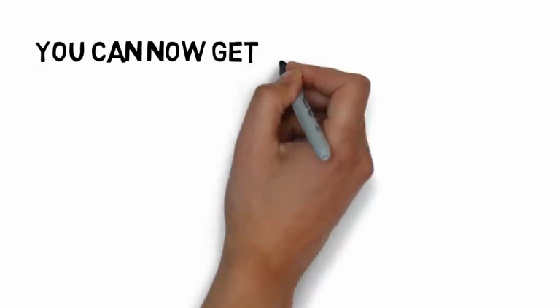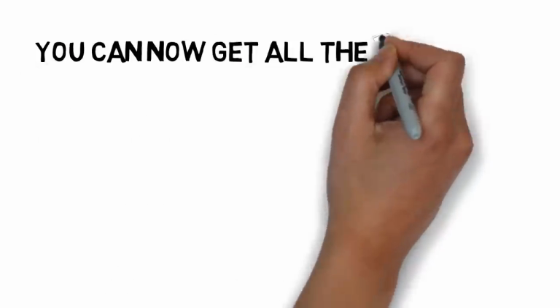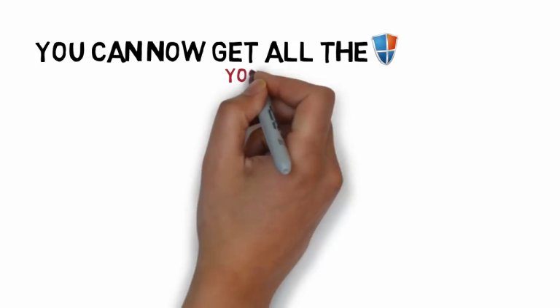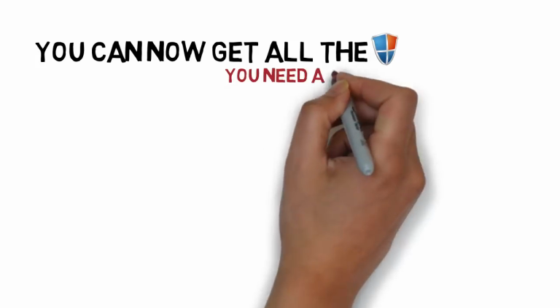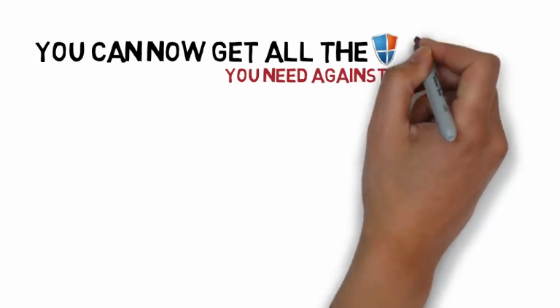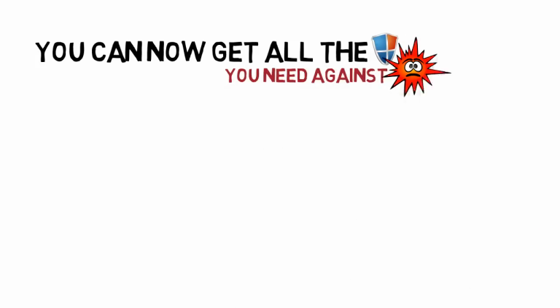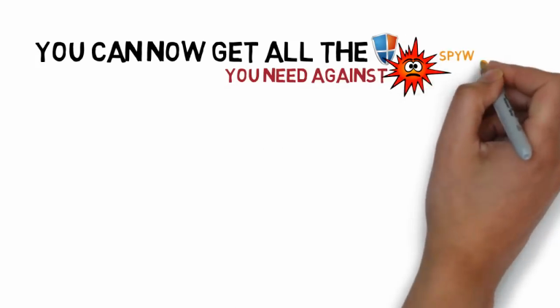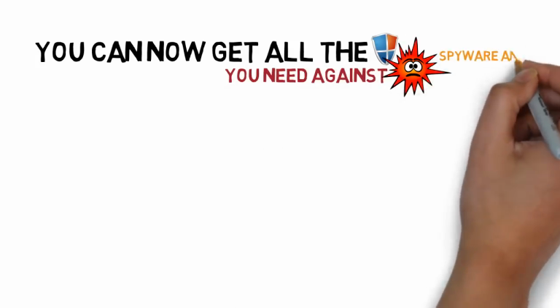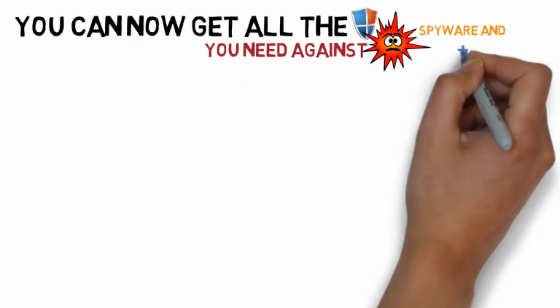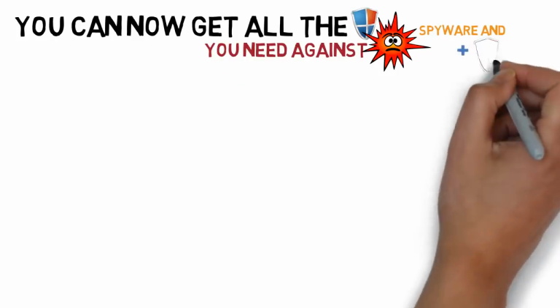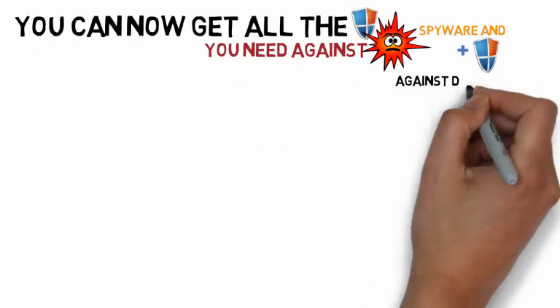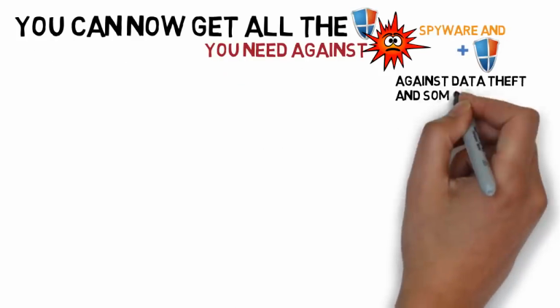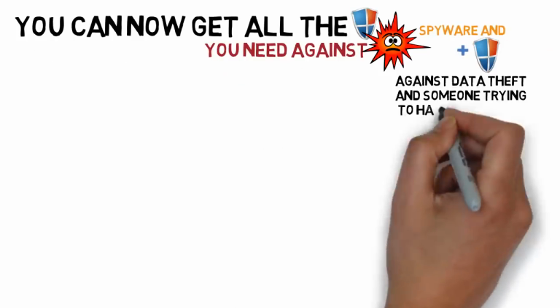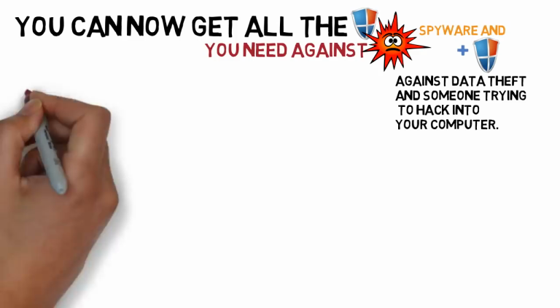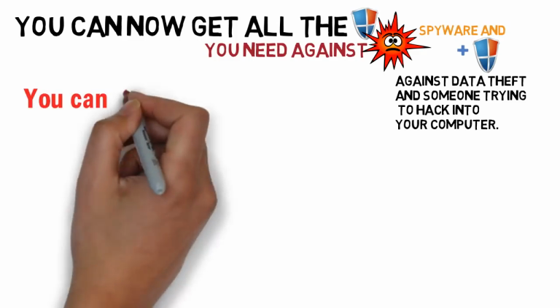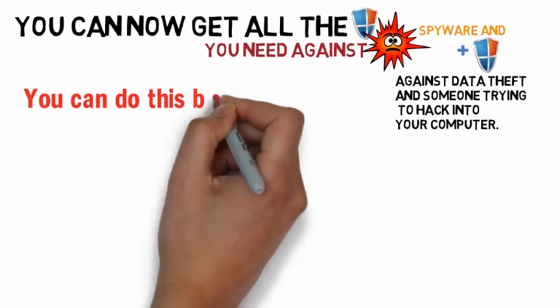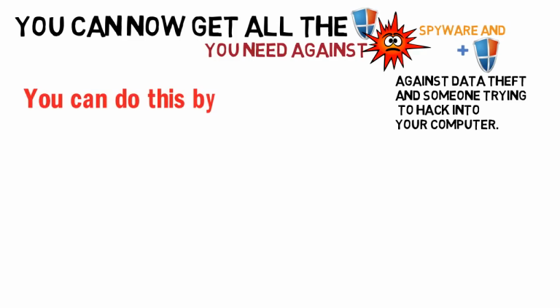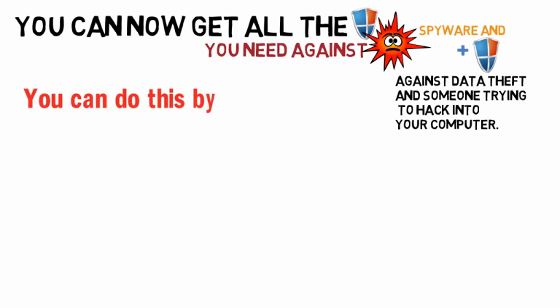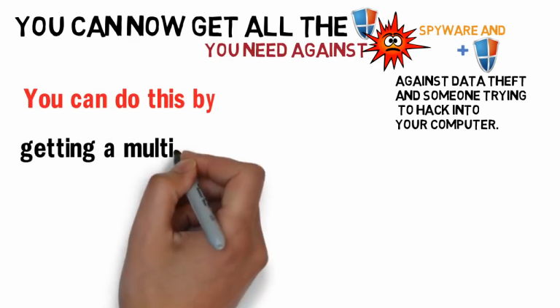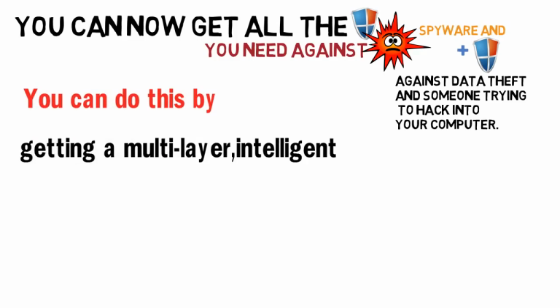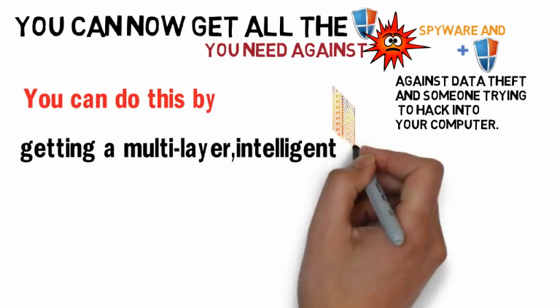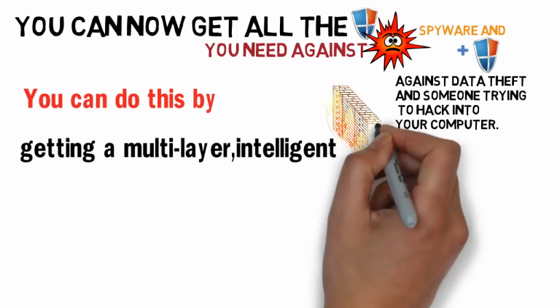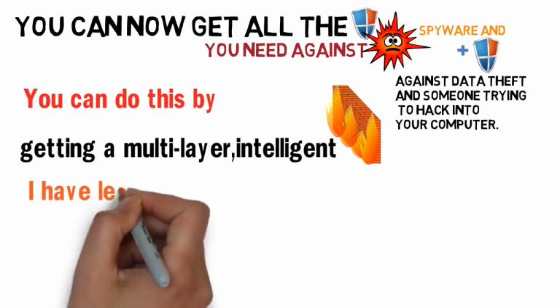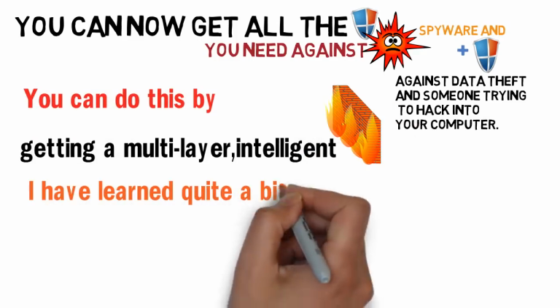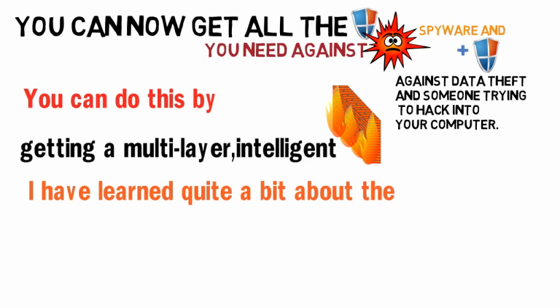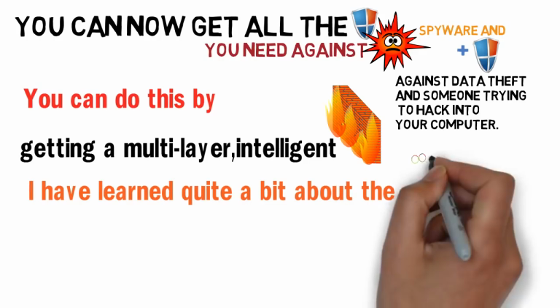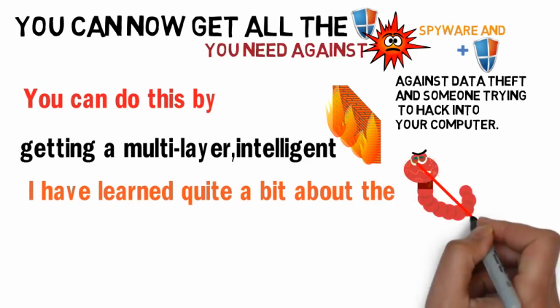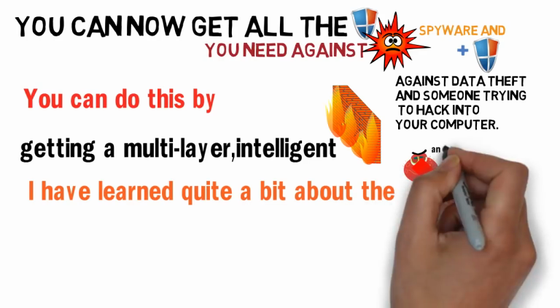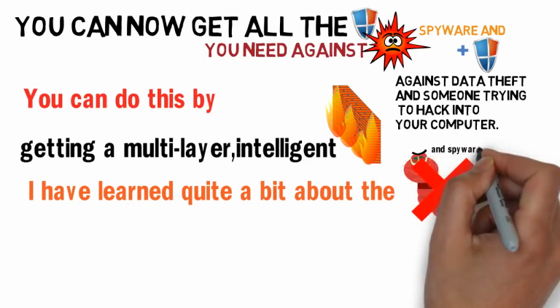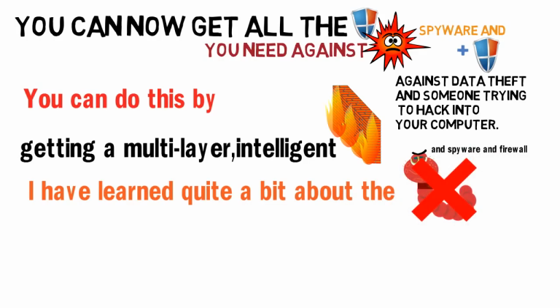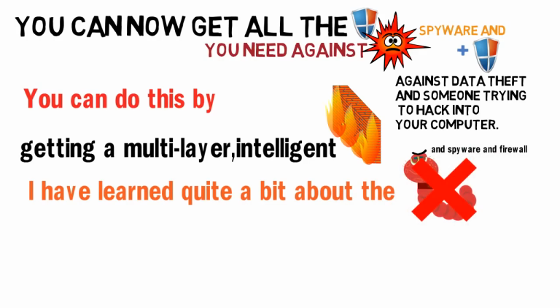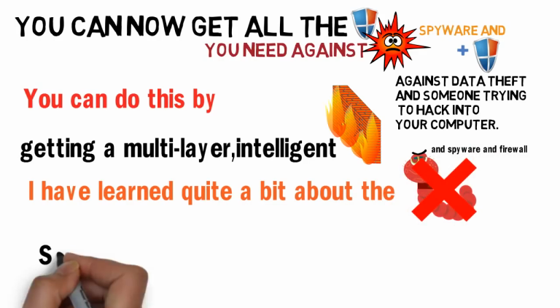You can now get all the protection you need against viruses, spyware, and protection against data theft and someone trying to hack into your computer. You can do this by getting a multi-layer intelligent firewall. I have learned quite a bit about the Webroot antivirus, spyware, and firewall.